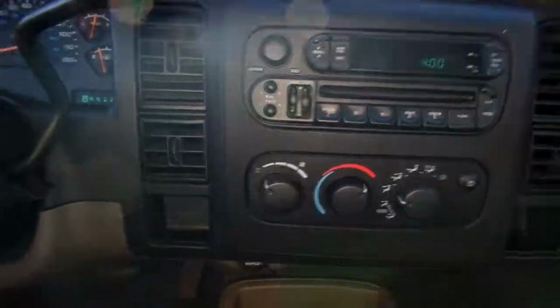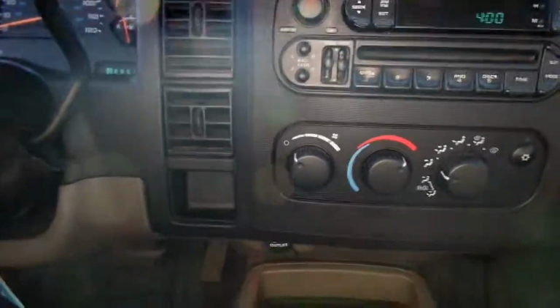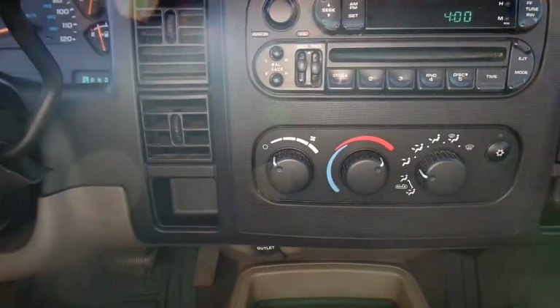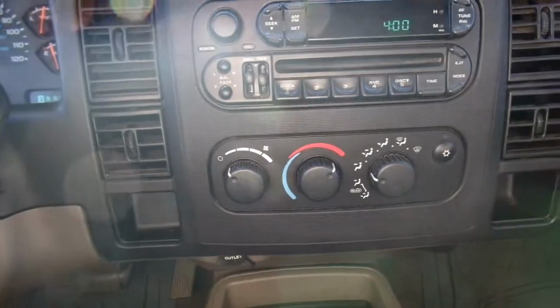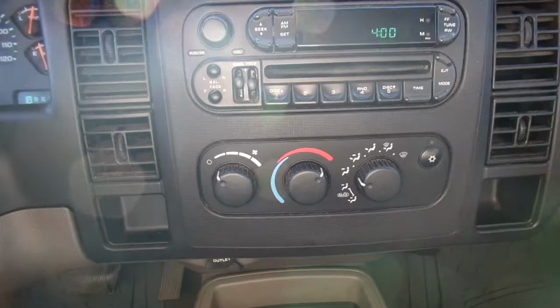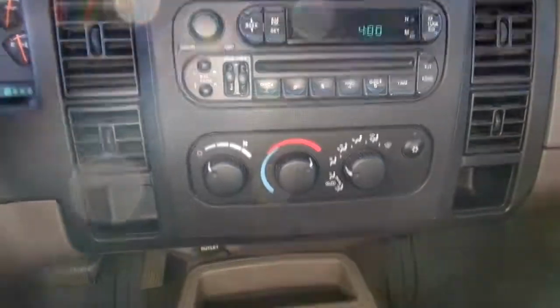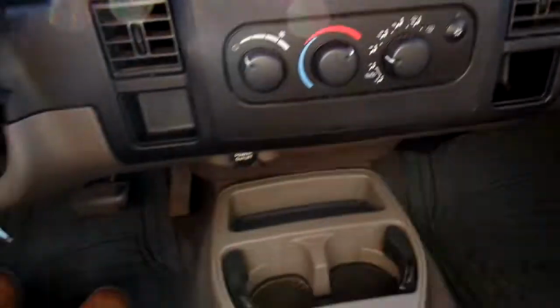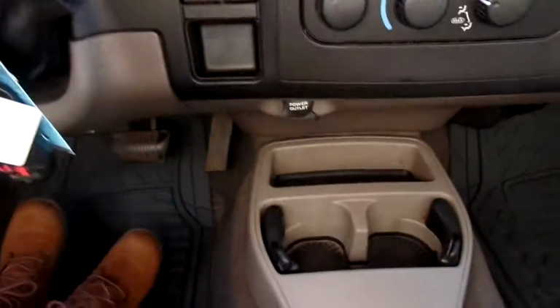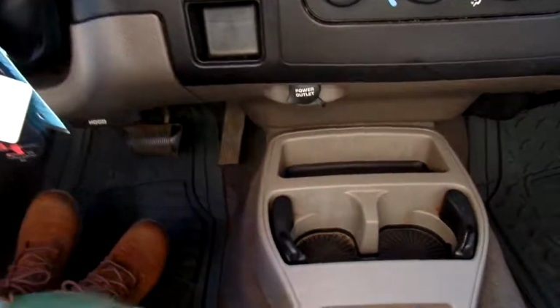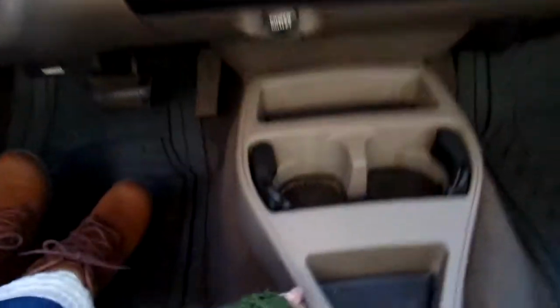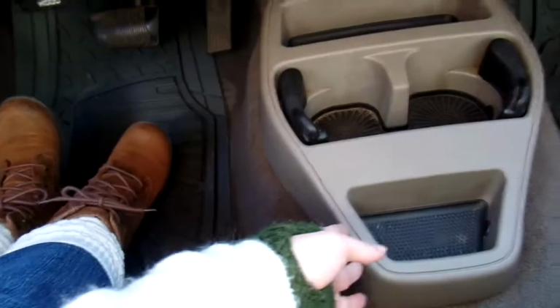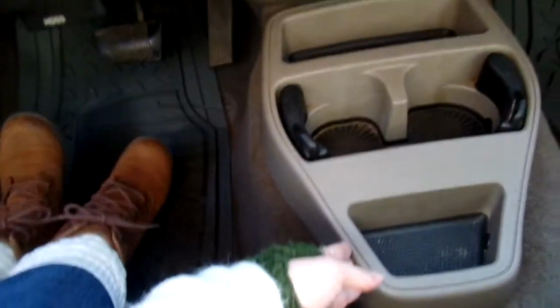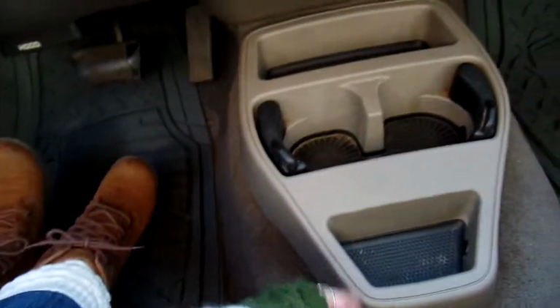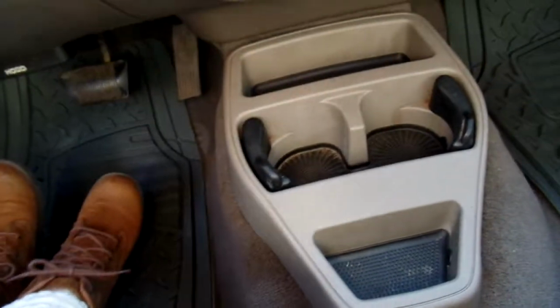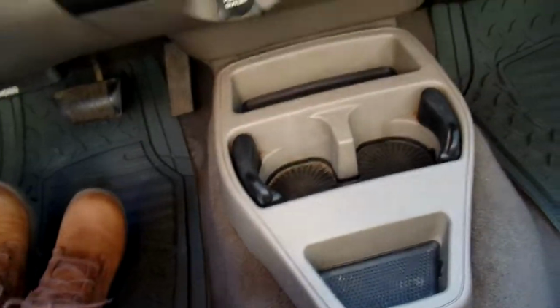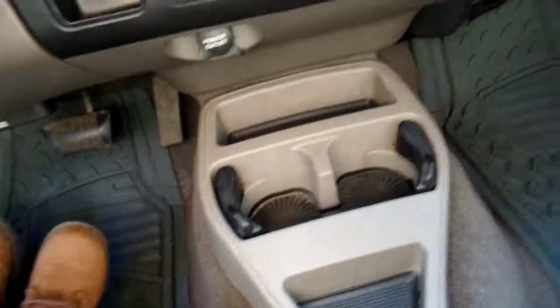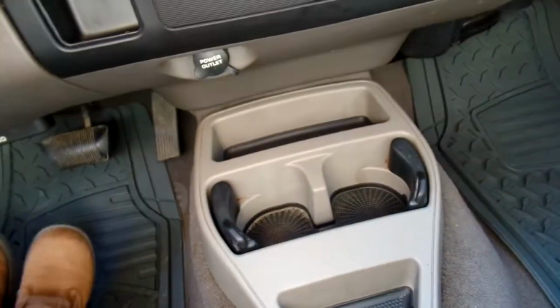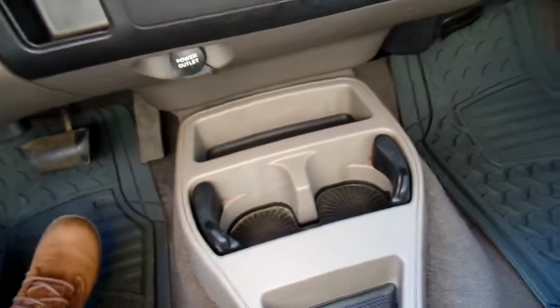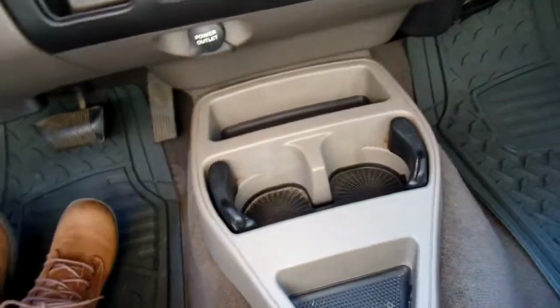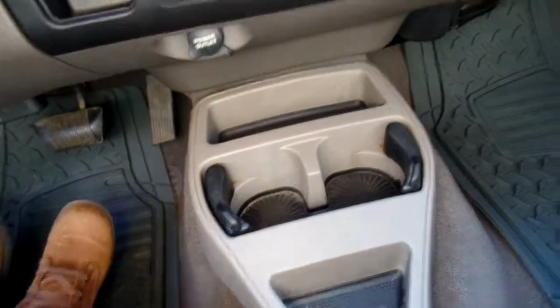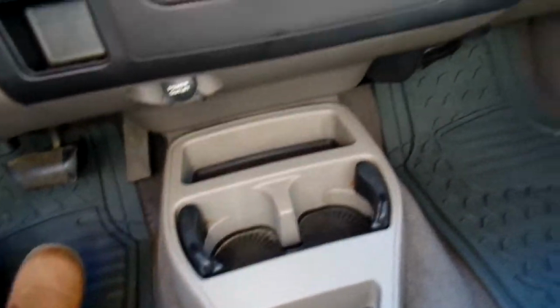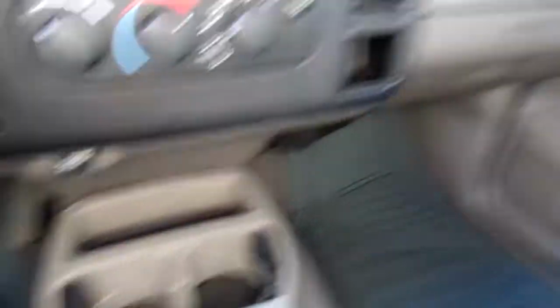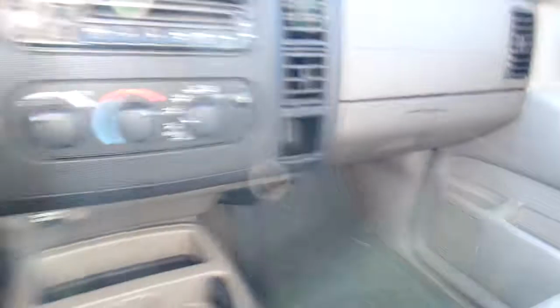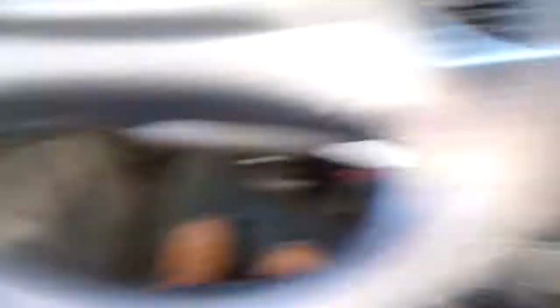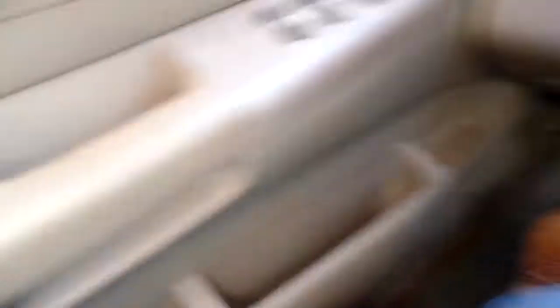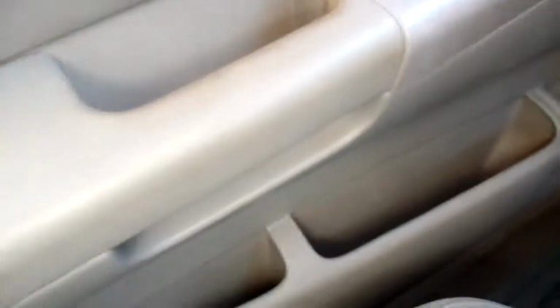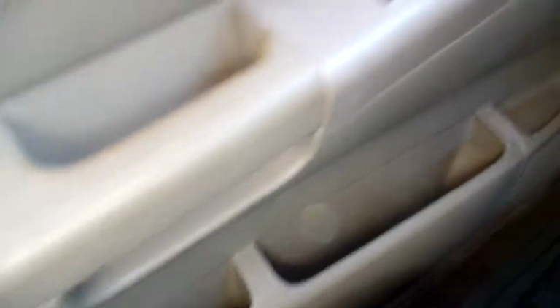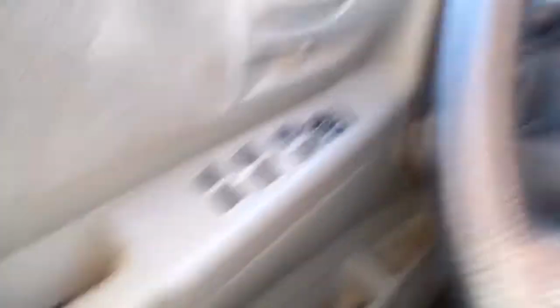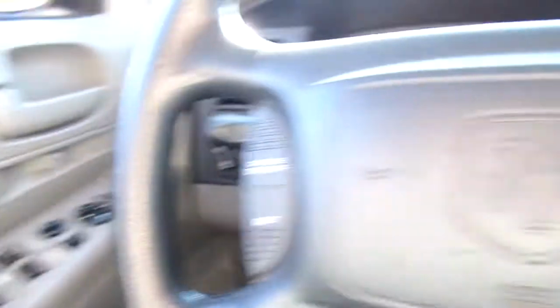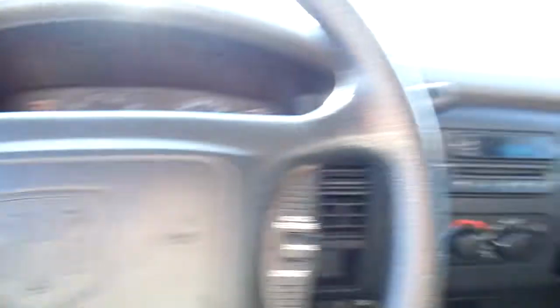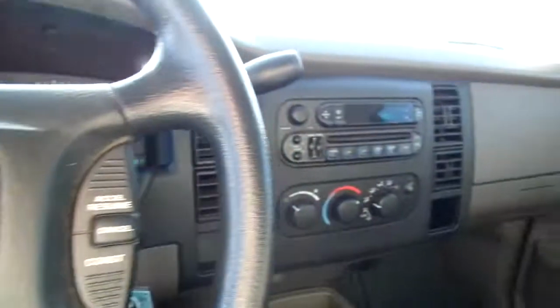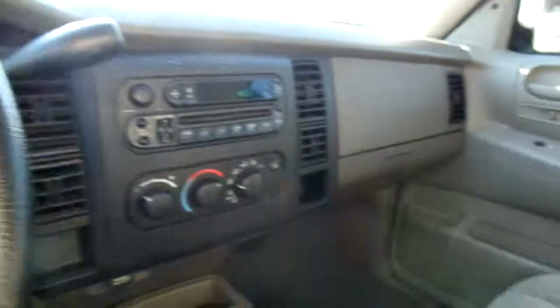All of your climate control works. Also, I believe this might be an upgrade as far as storage goes — you've got a lot of pockets here. It's just a solid truck.